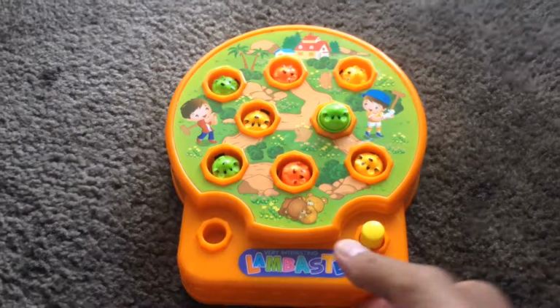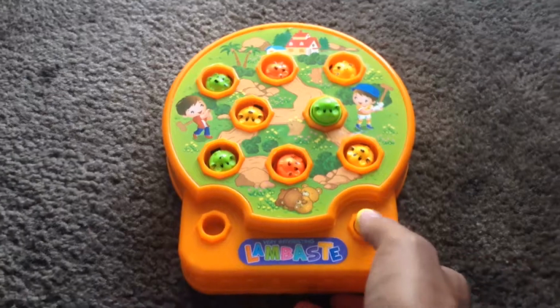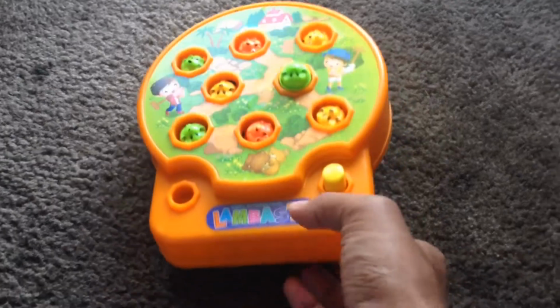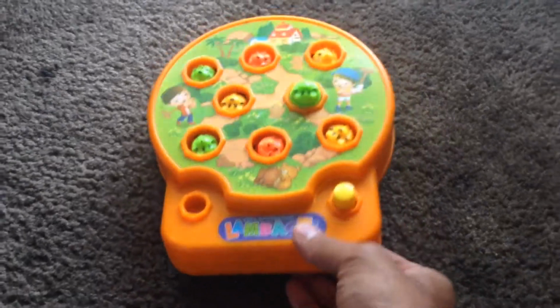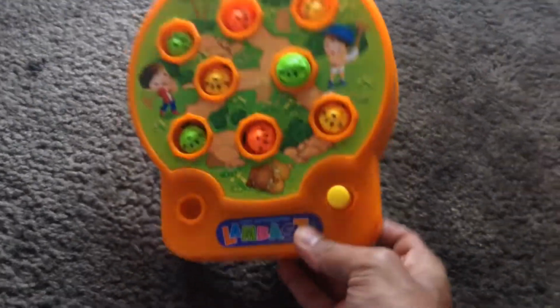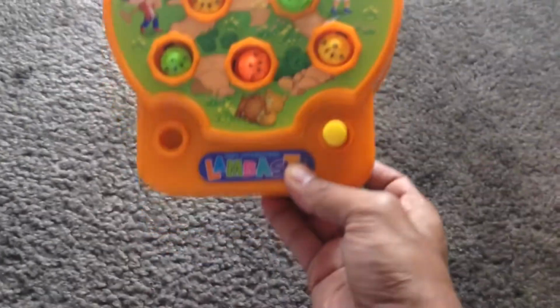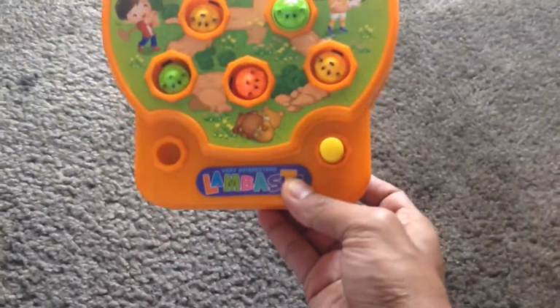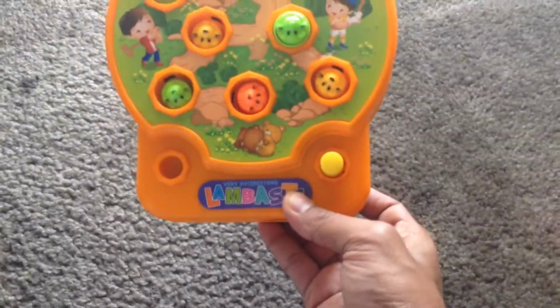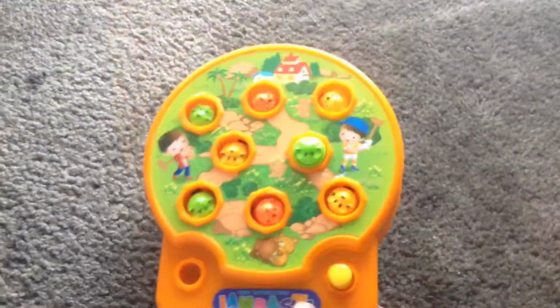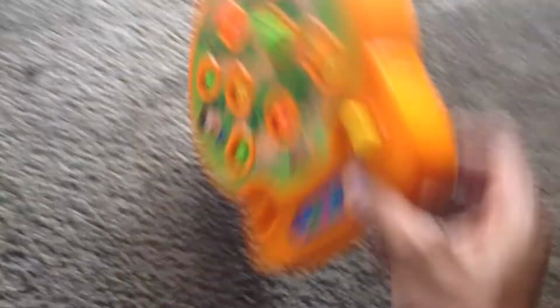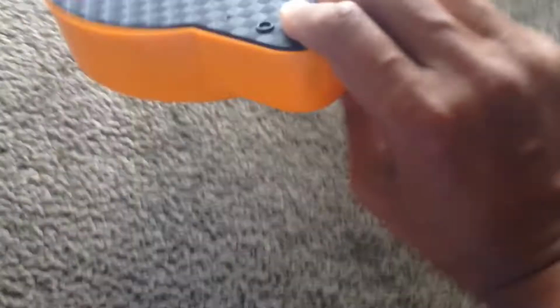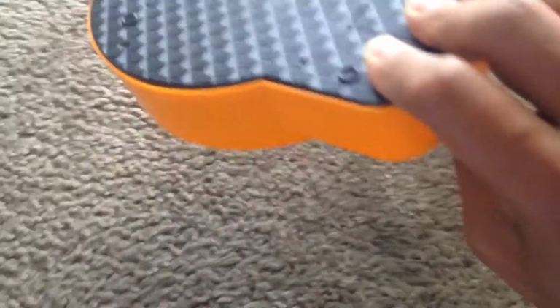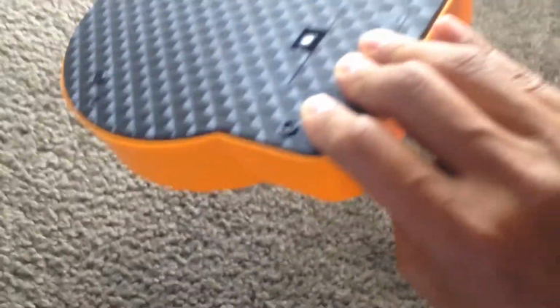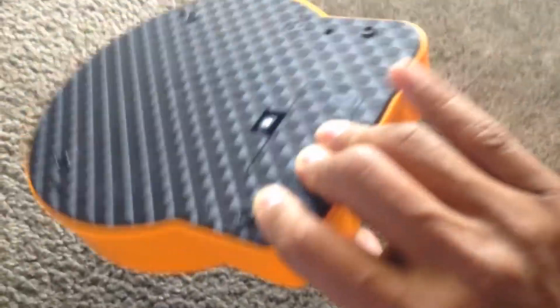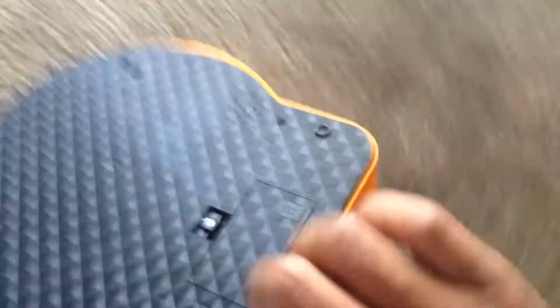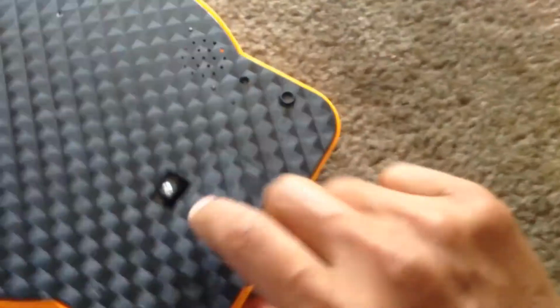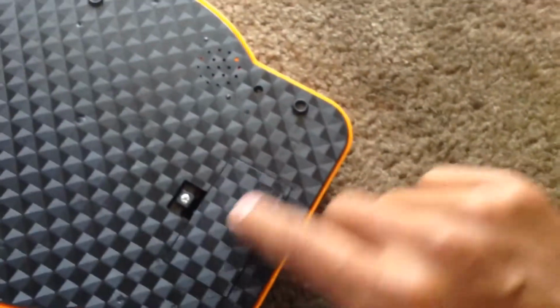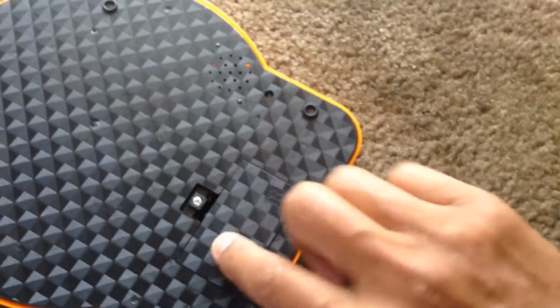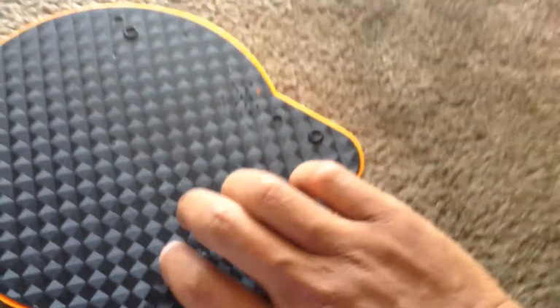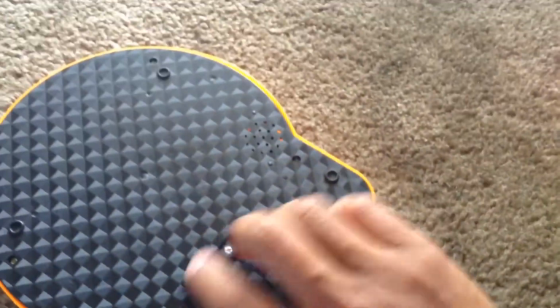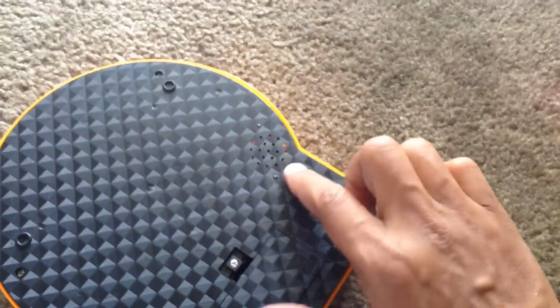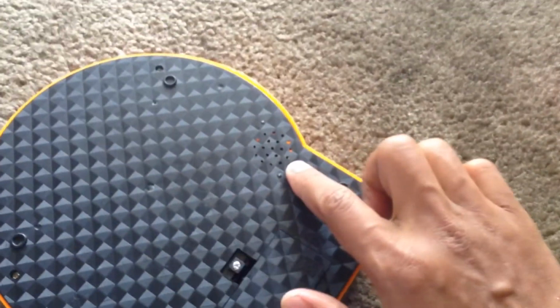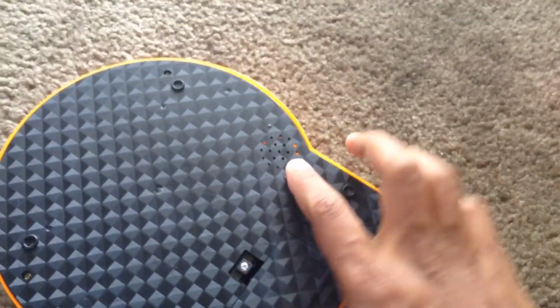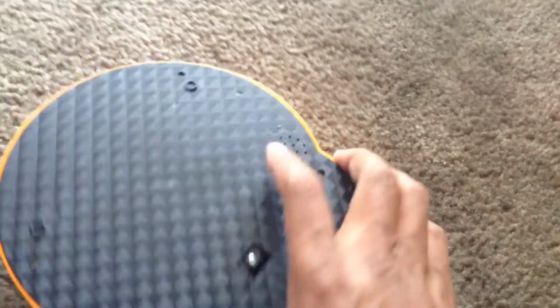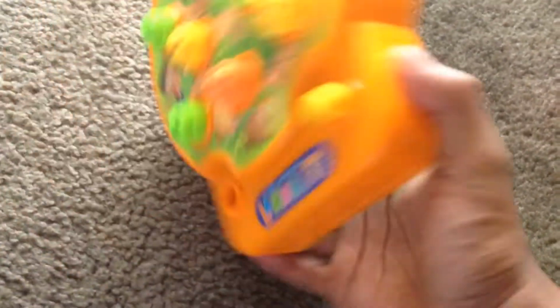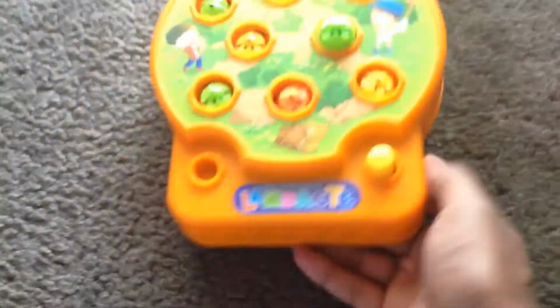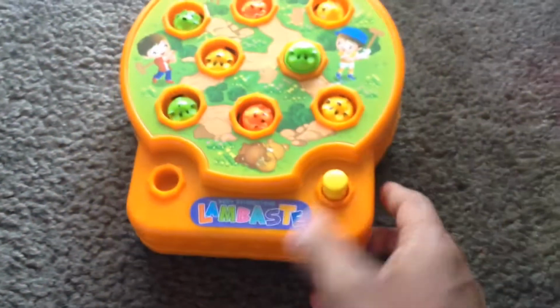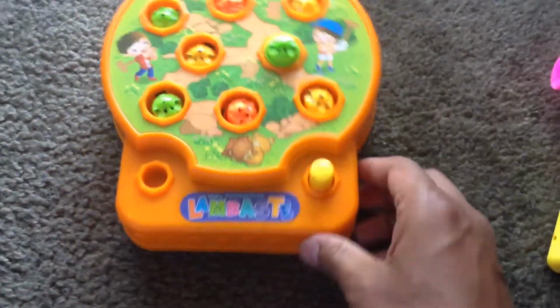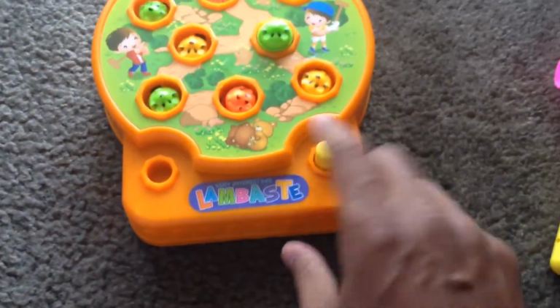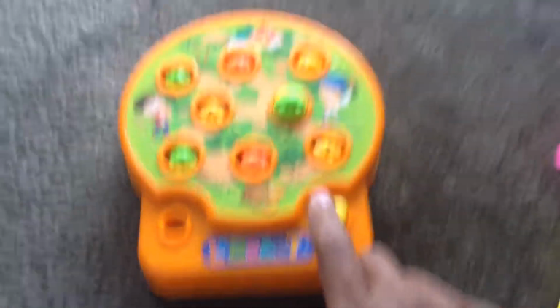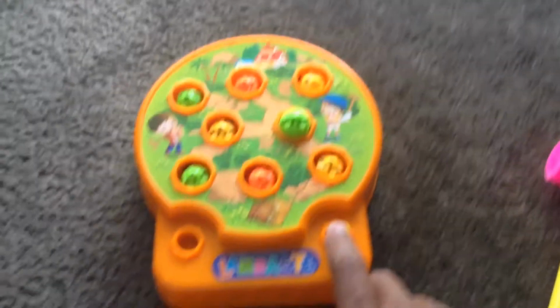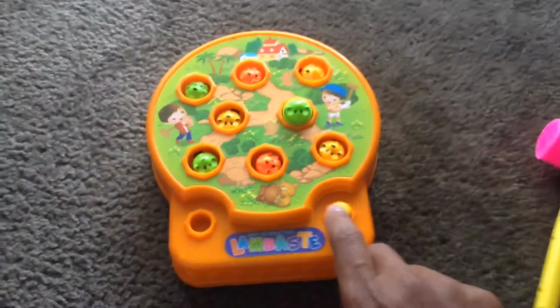Welcome. So I bought this thing from eBay, this wacky mall thing. It's pretty nice. It just takes two double-A batteries, there's a little speaker, and simply an on/off button.